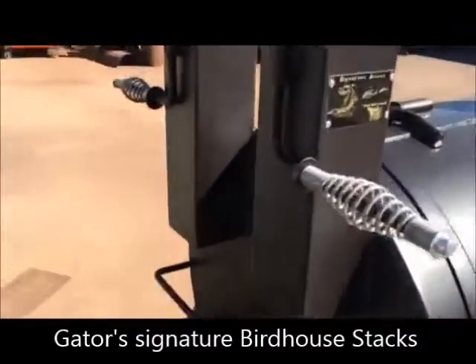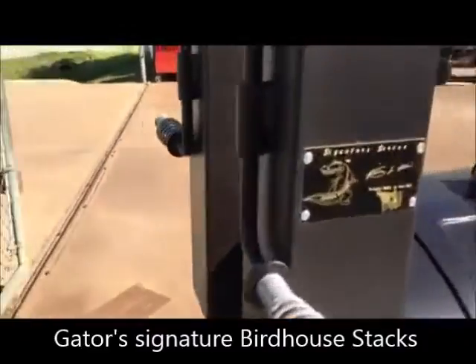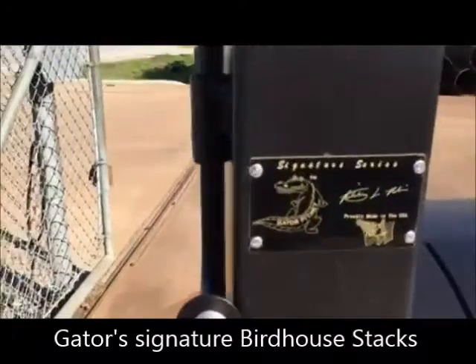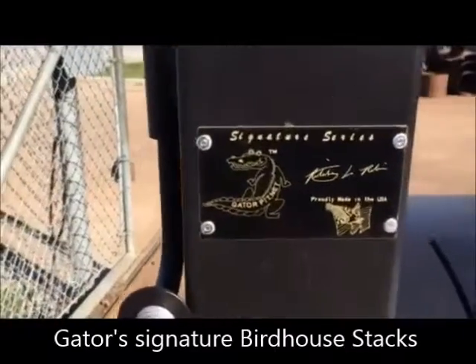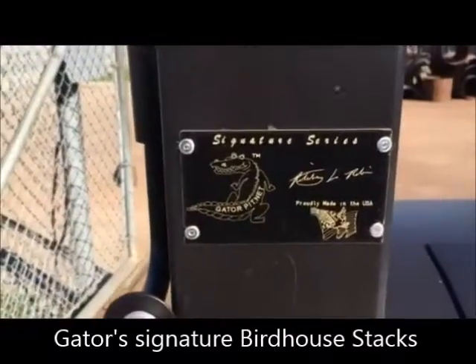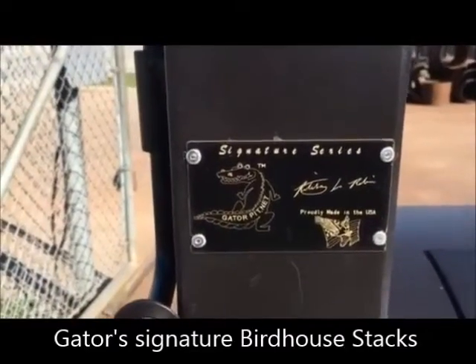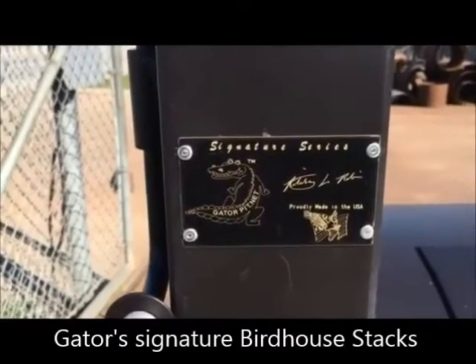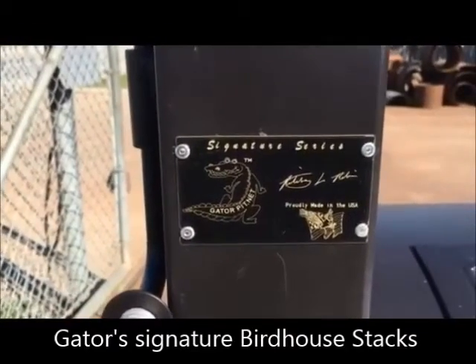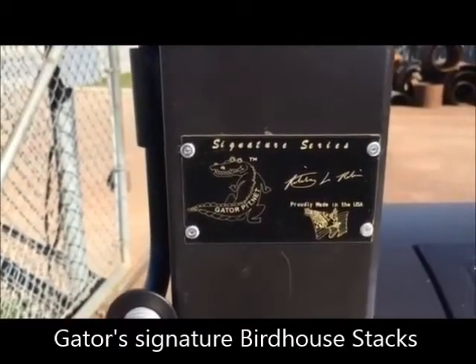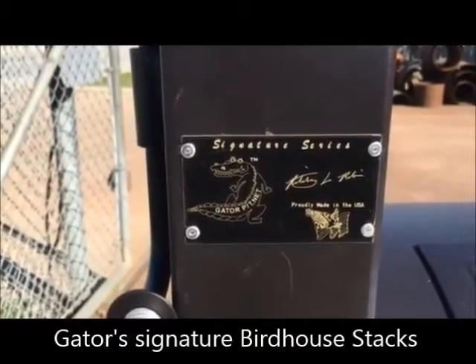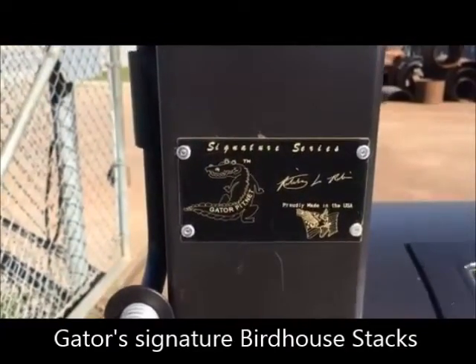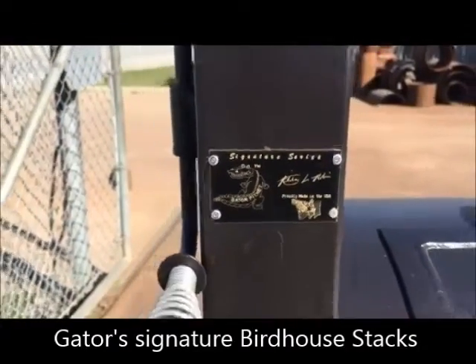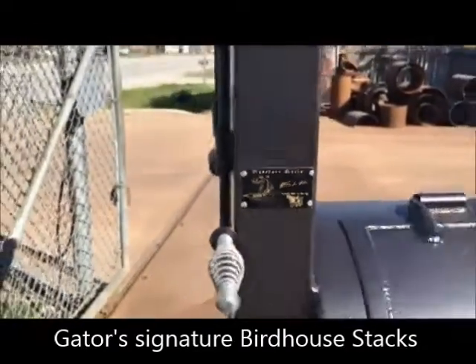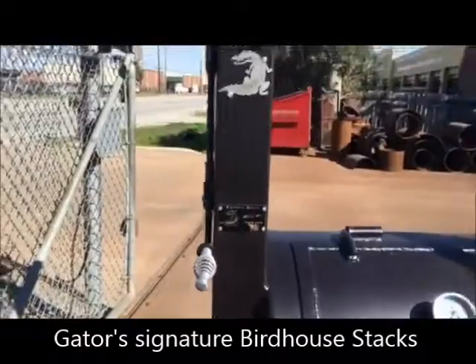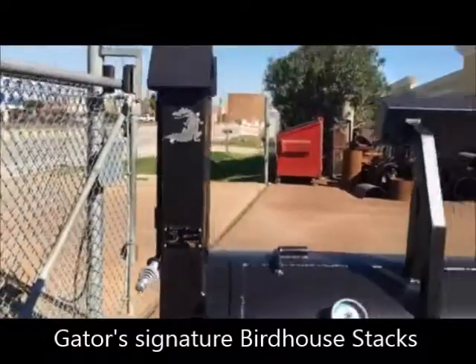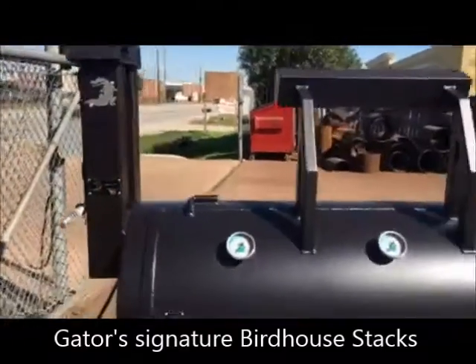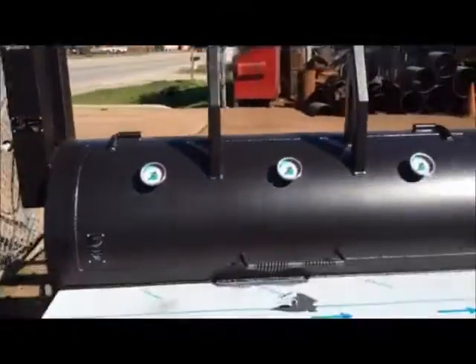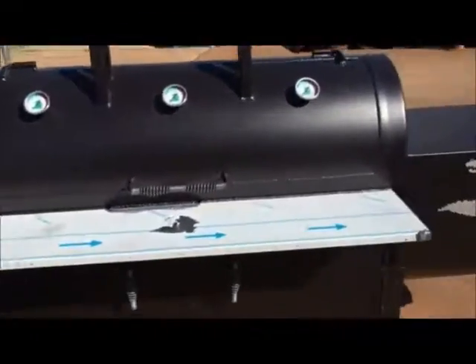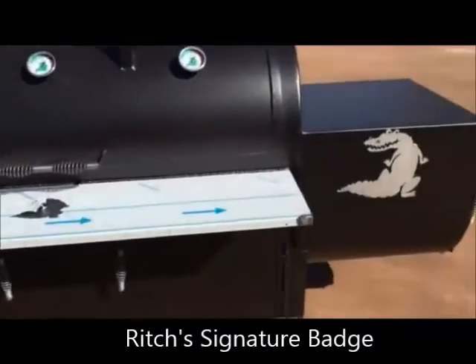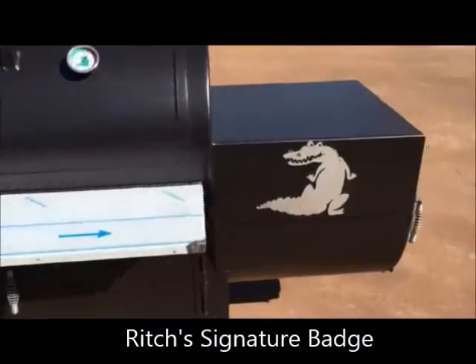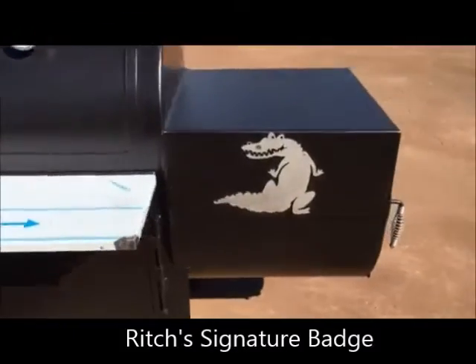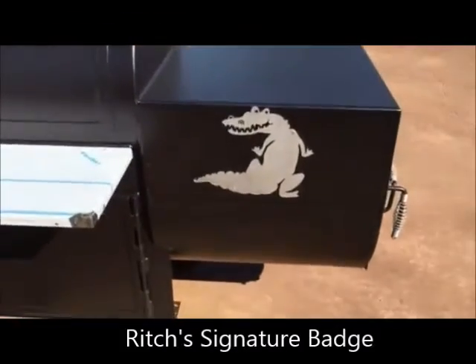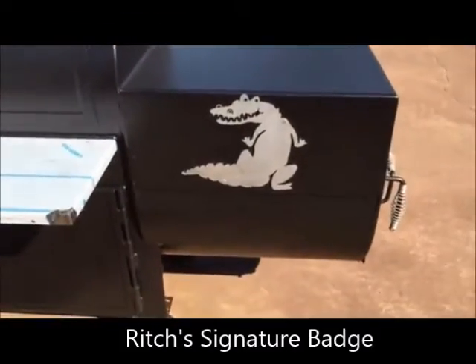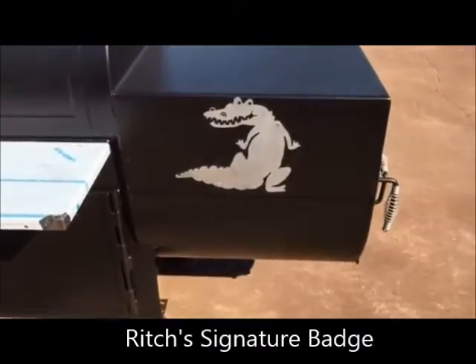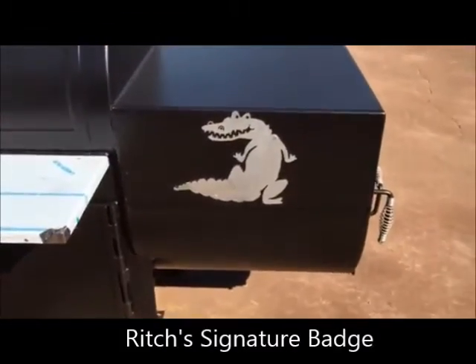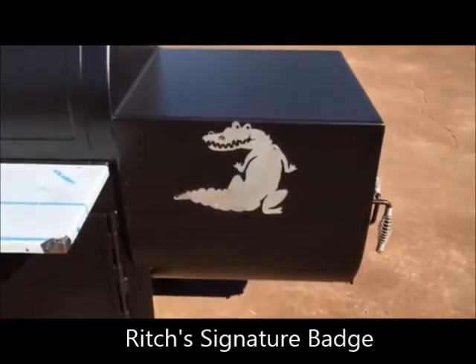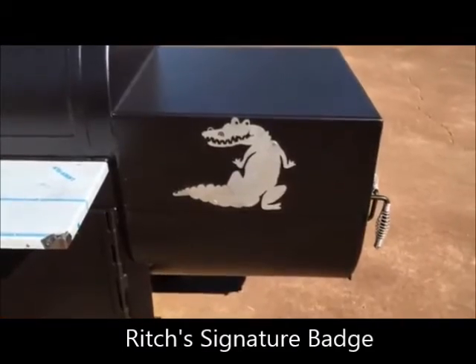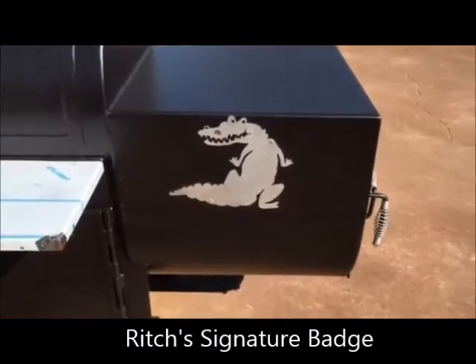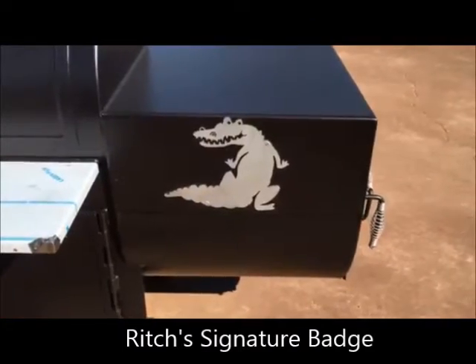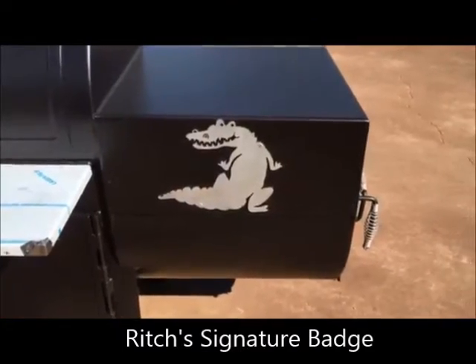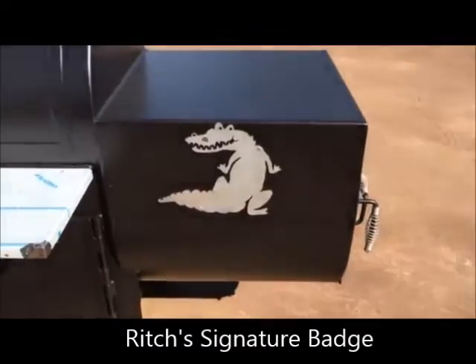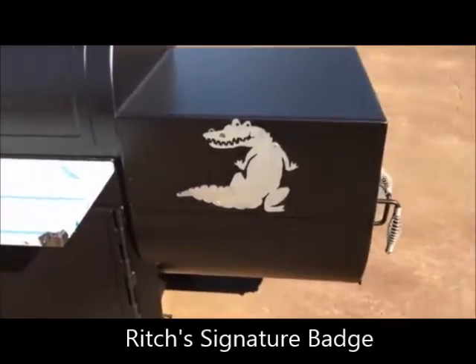We've got our signature series Gator Pit — the last signature on this unique cooker. We've got a big stainless steel Gator on the firebox. That is a quarter inch box top, quarter inch round firebox.